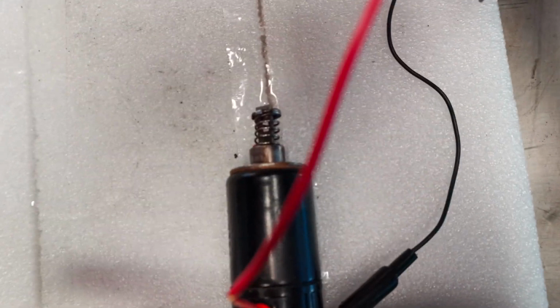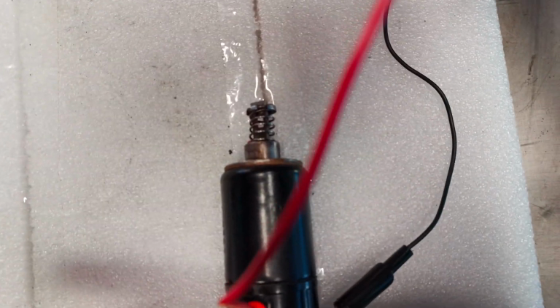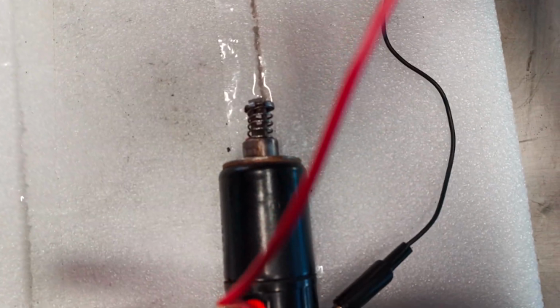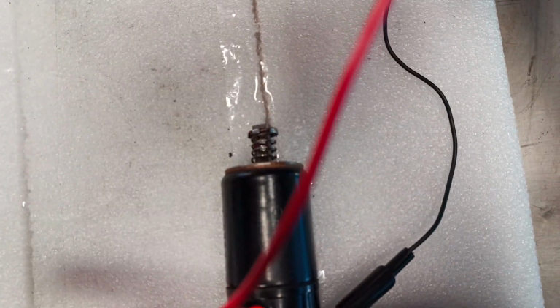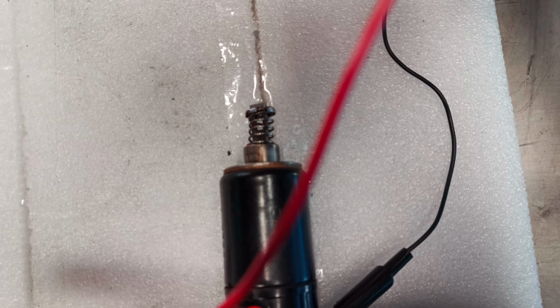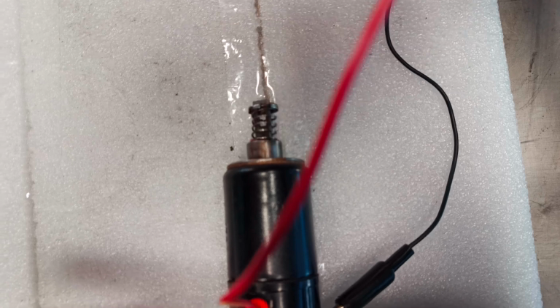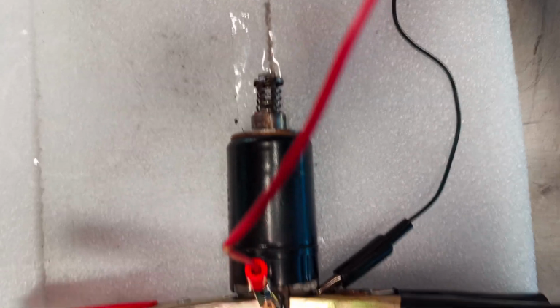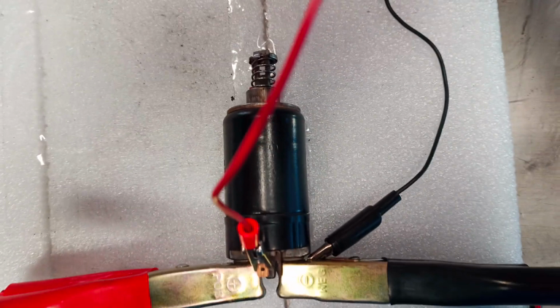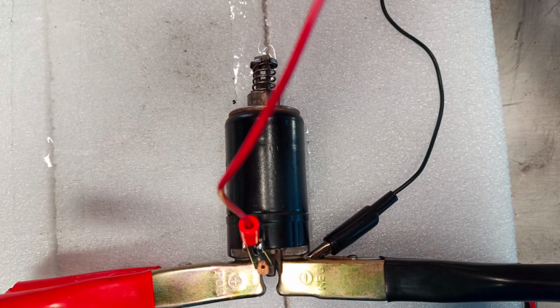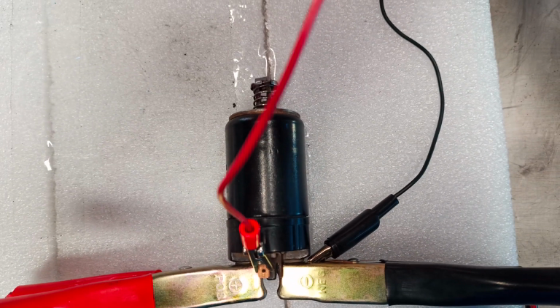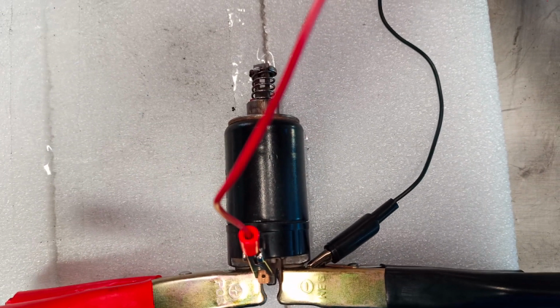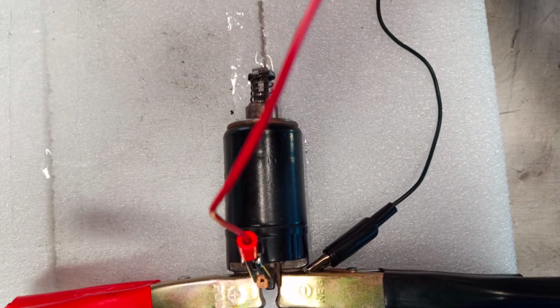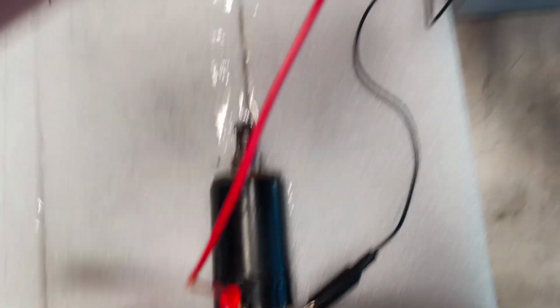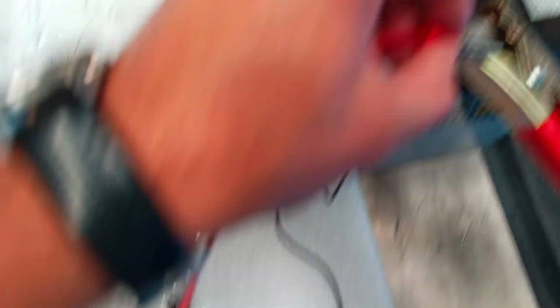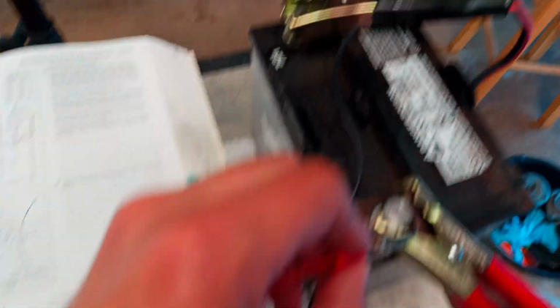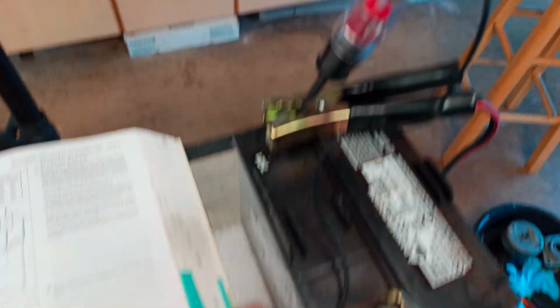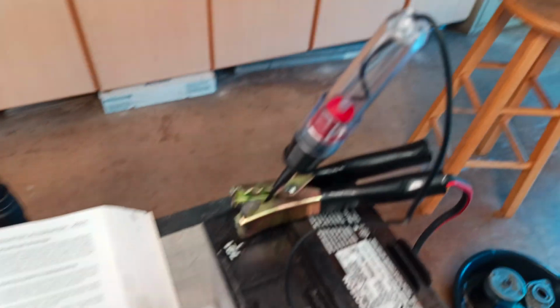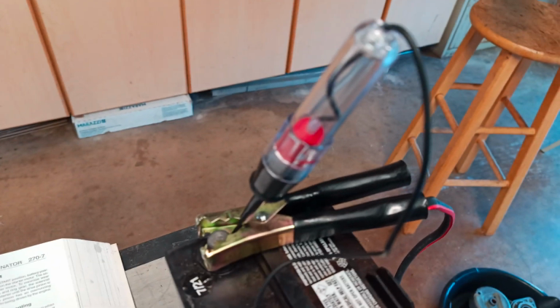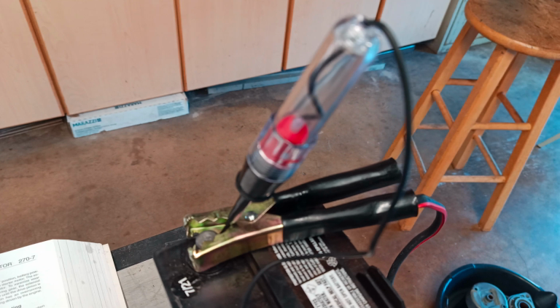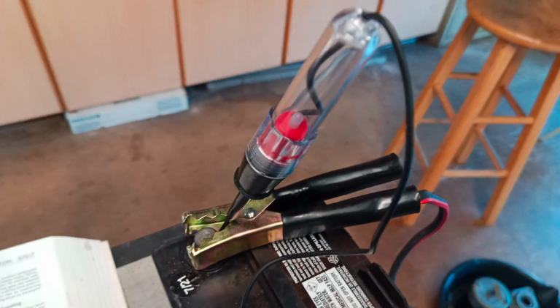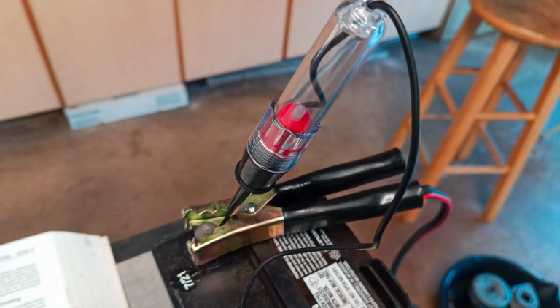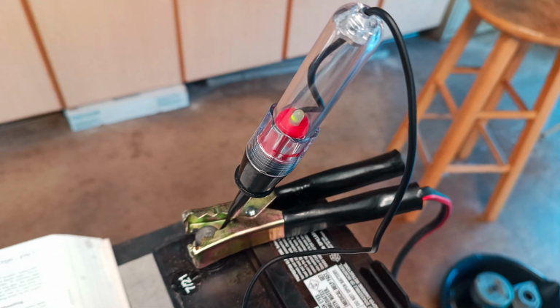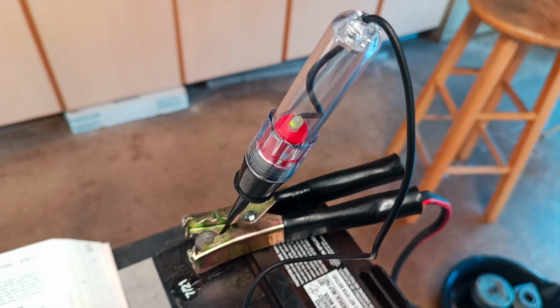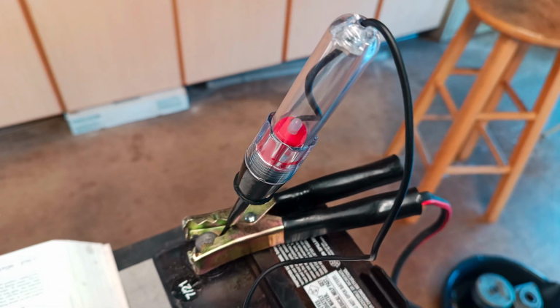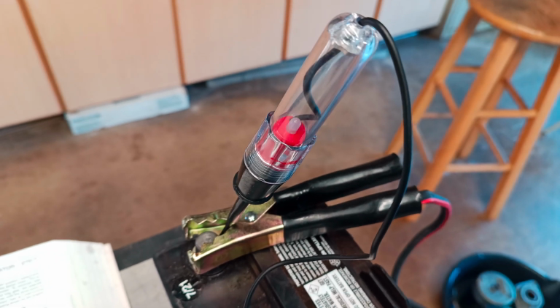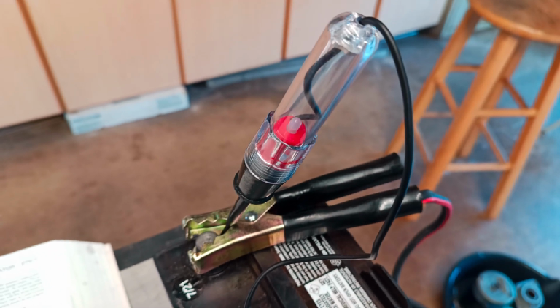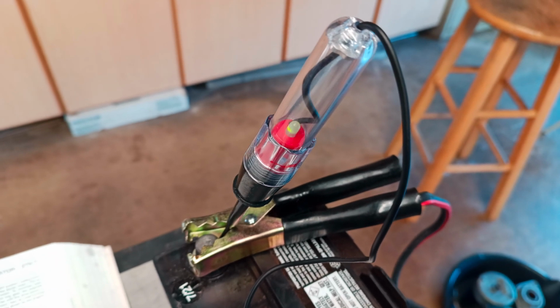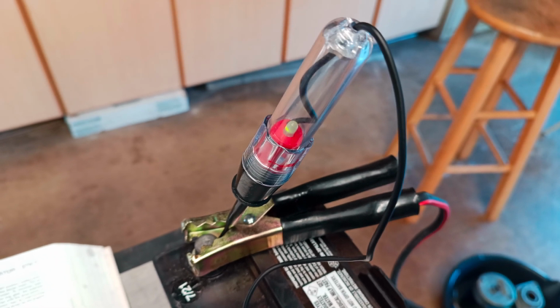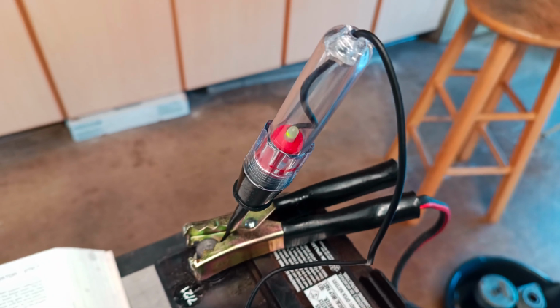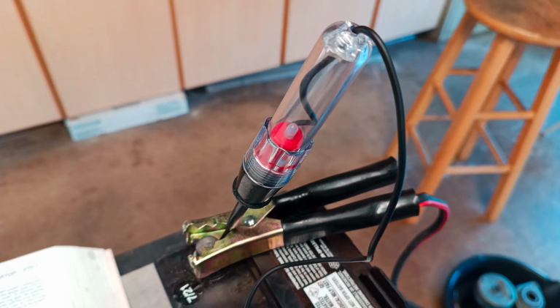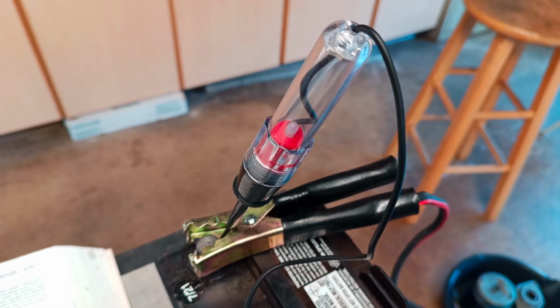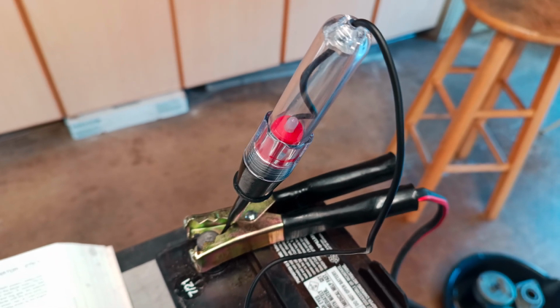See that? Green light — 12 volts. I think this is good.